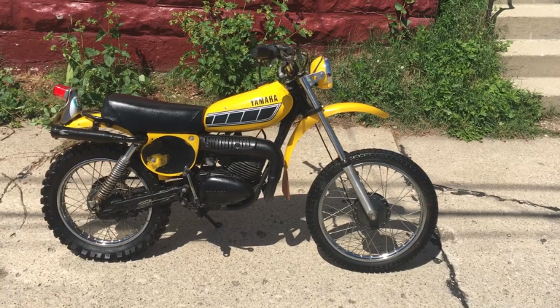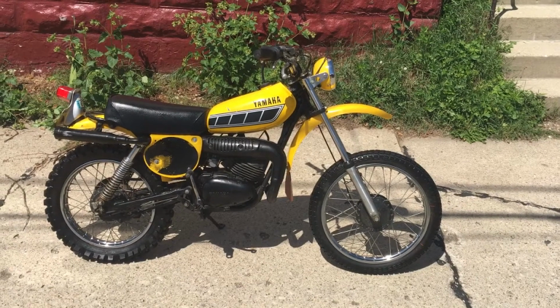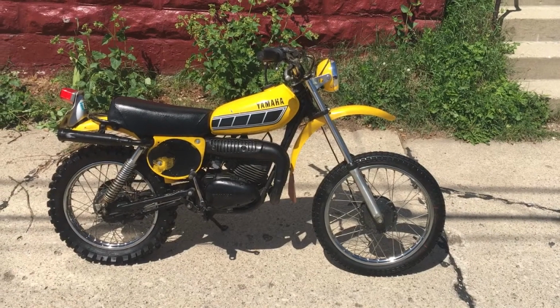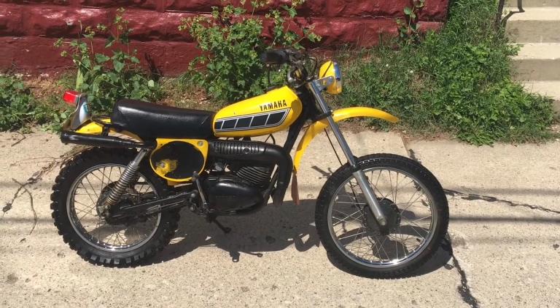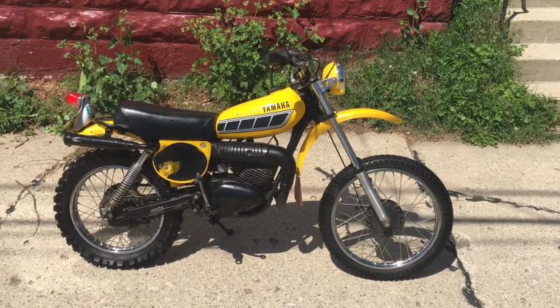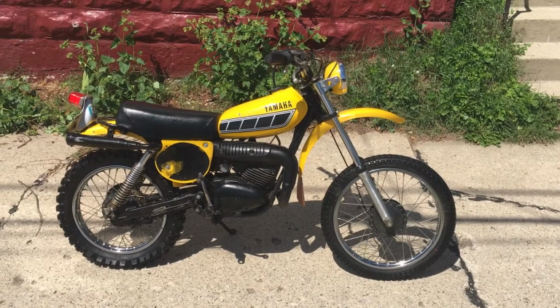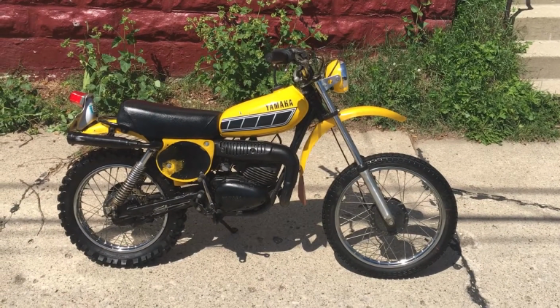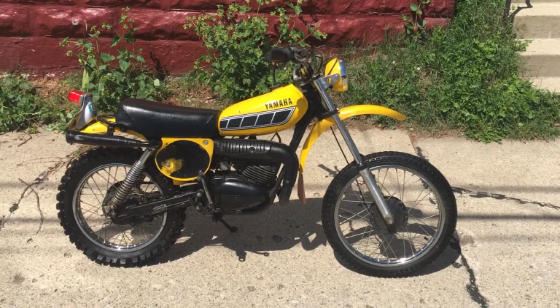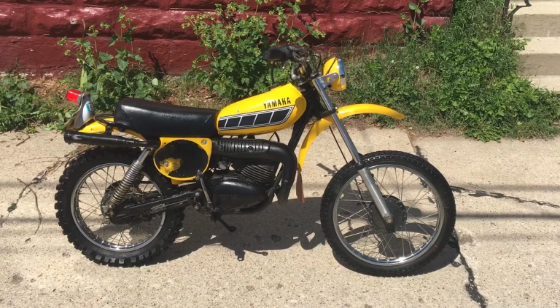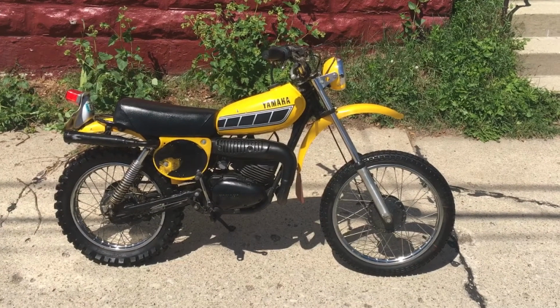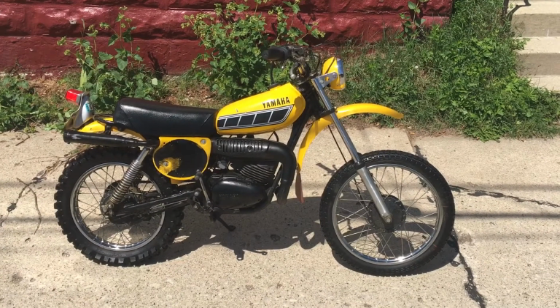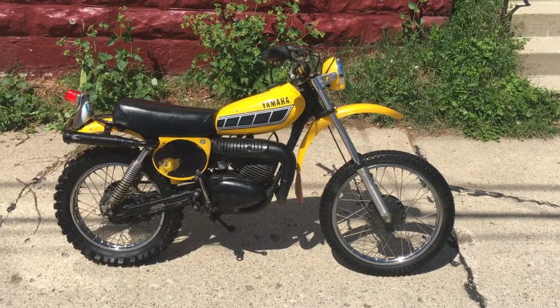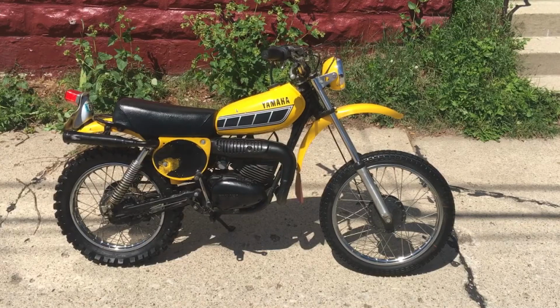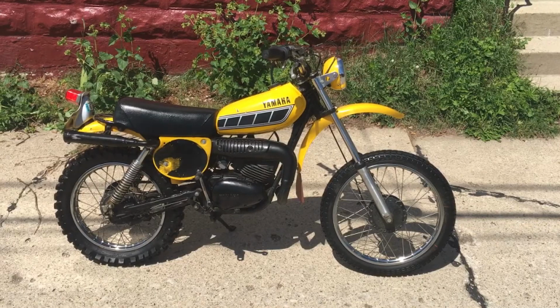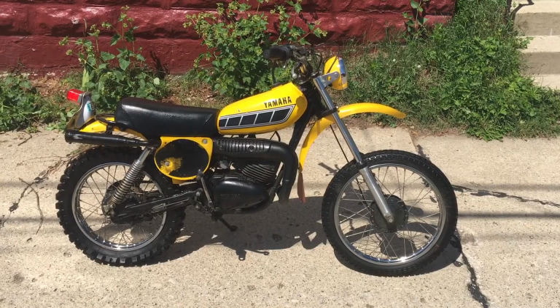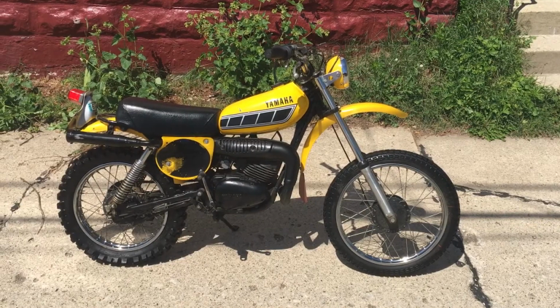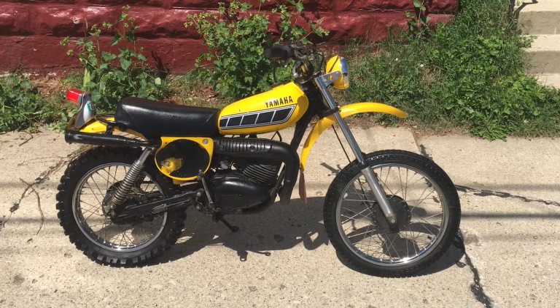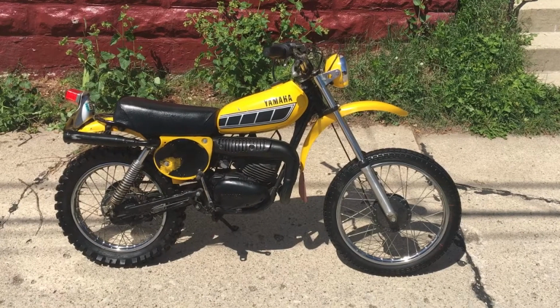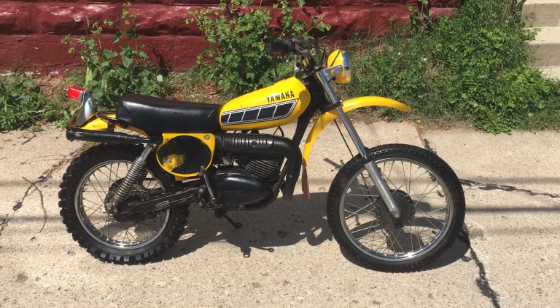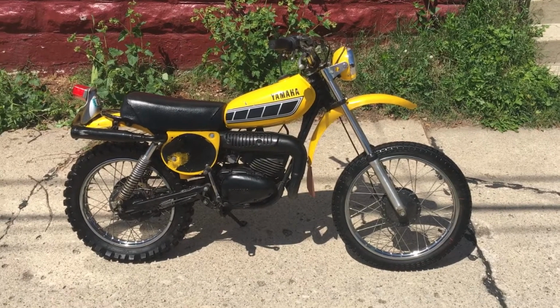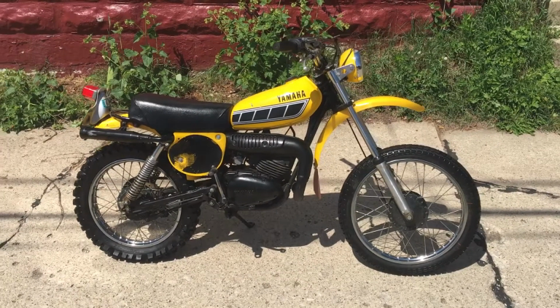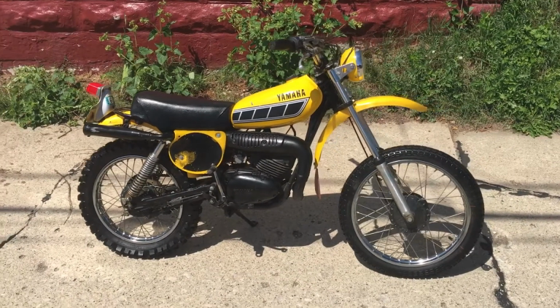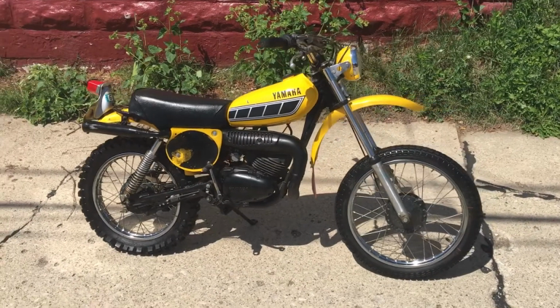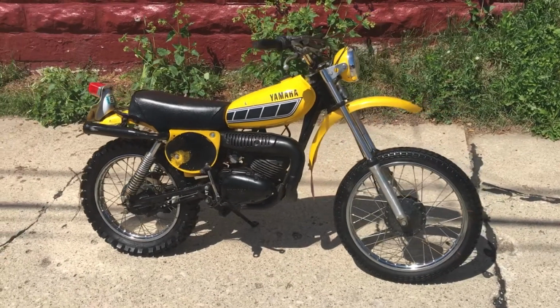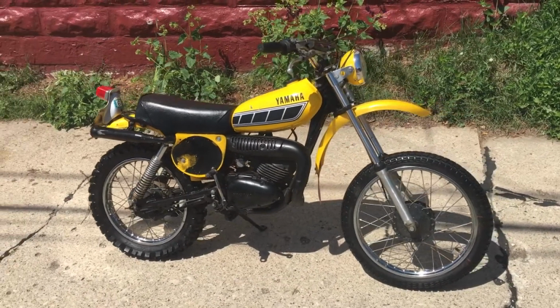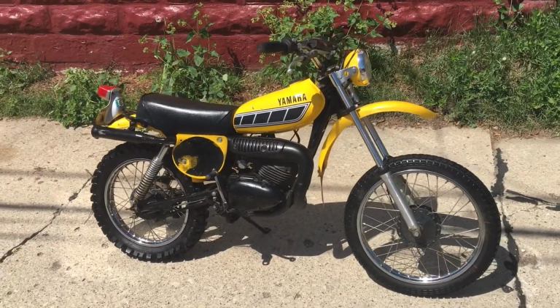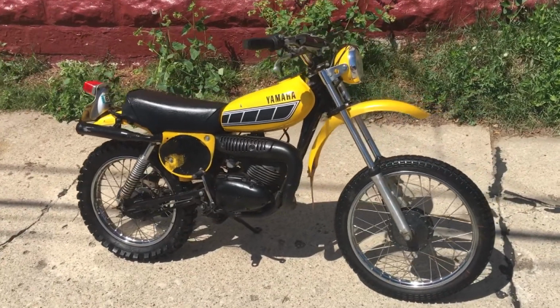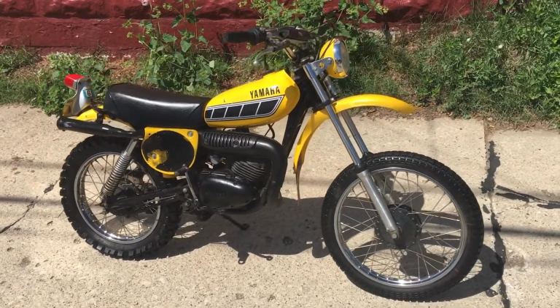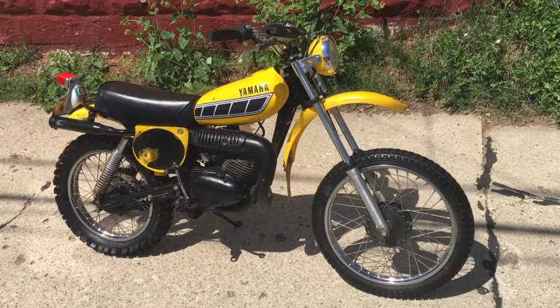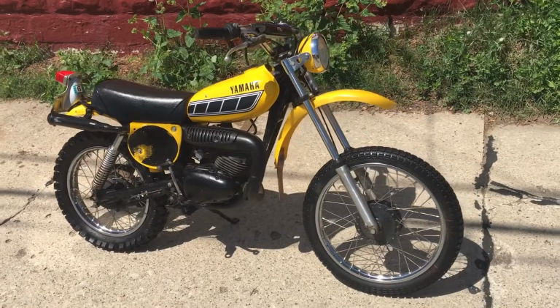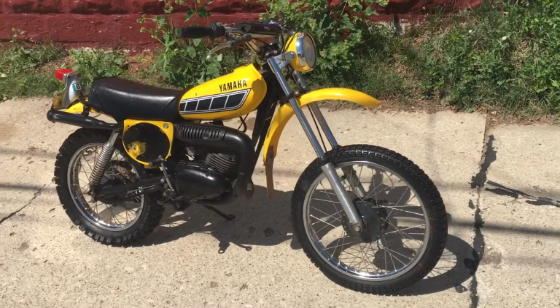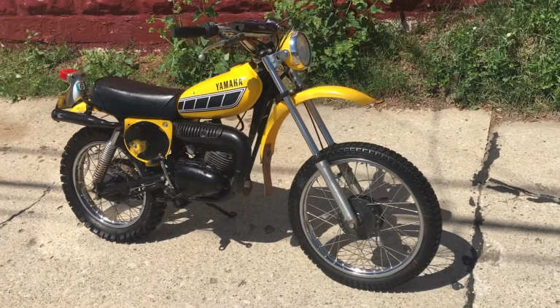This is a video of my 1978 Yamaha YZ80. As you can tell from the photos and from this video, it's in really good condition for the age.